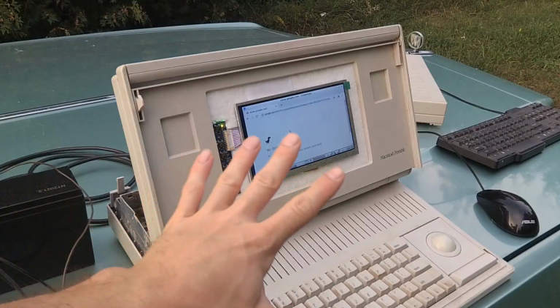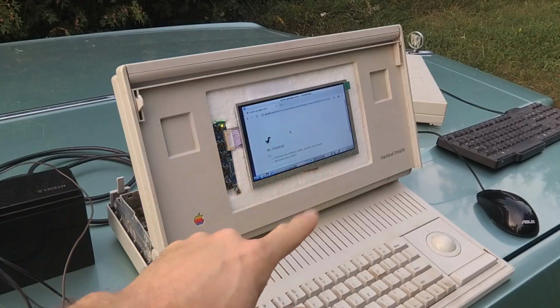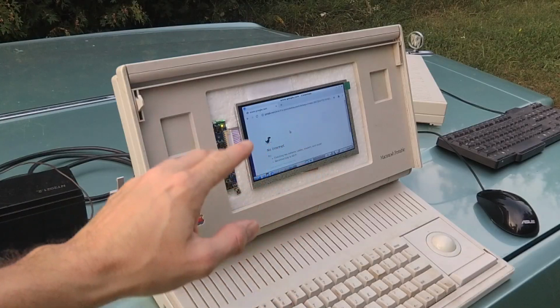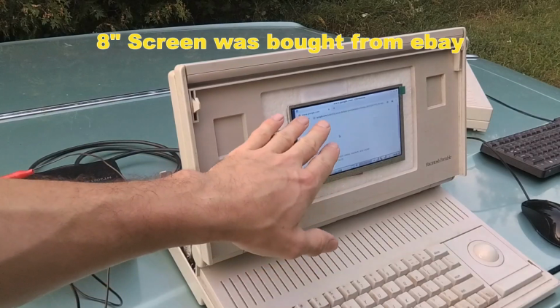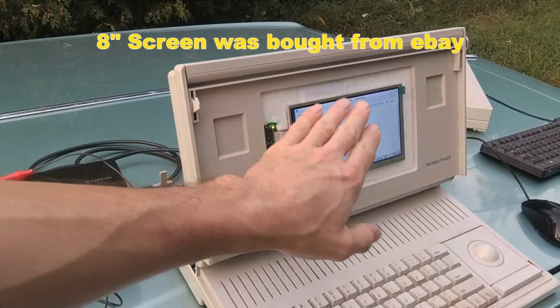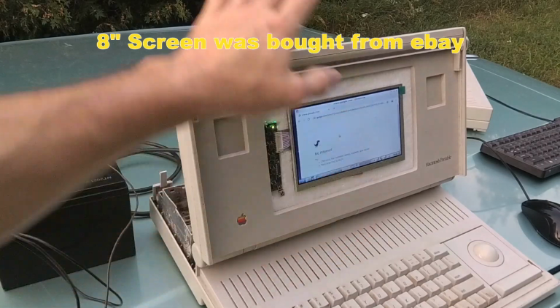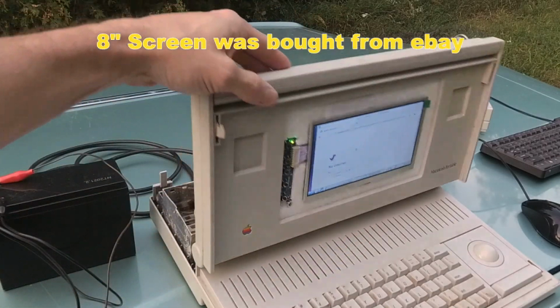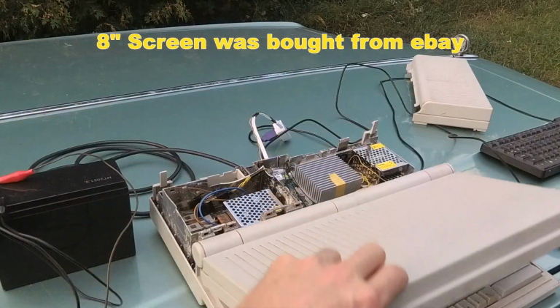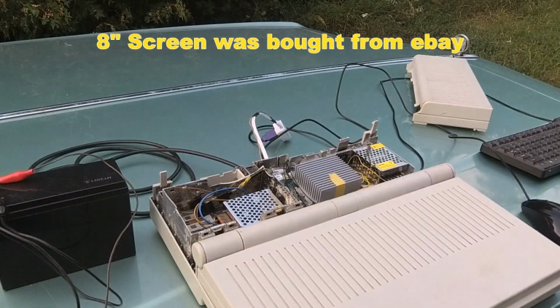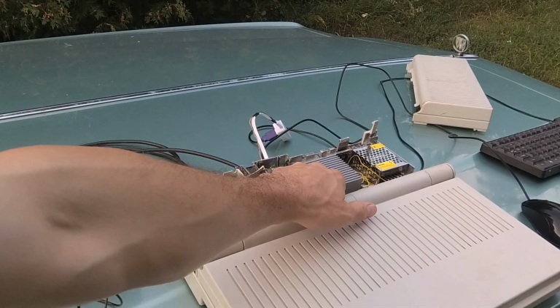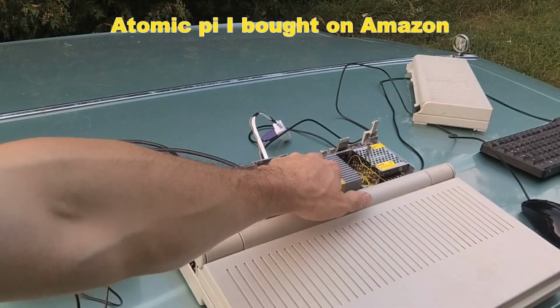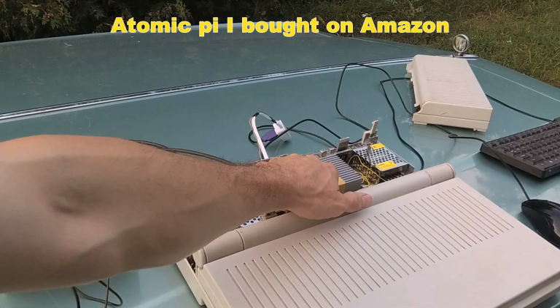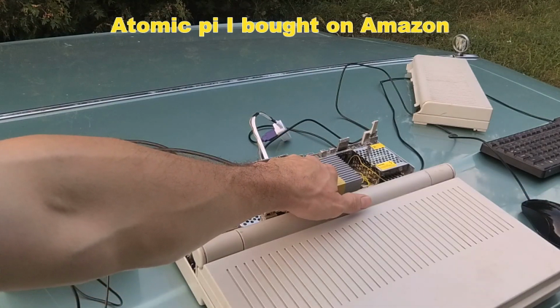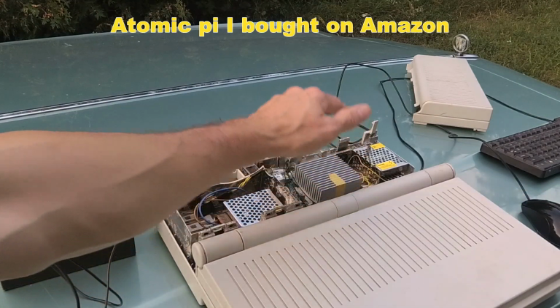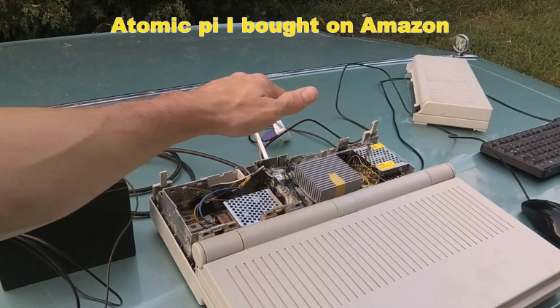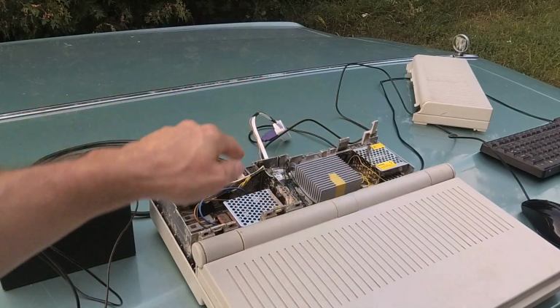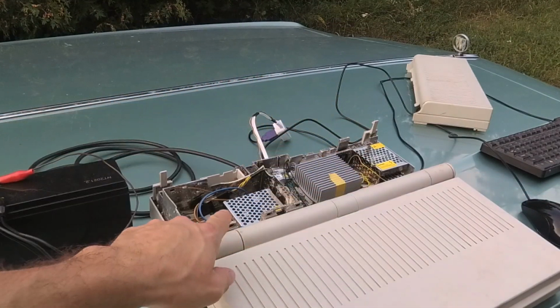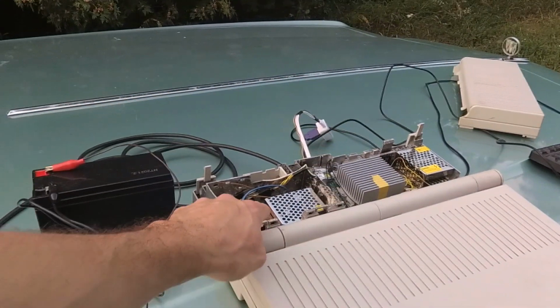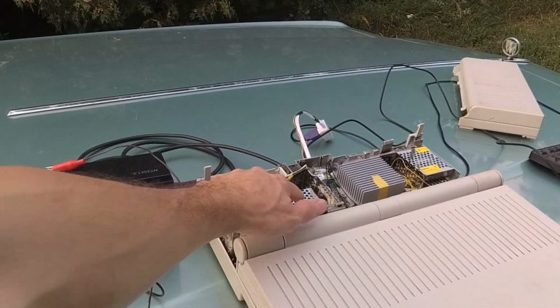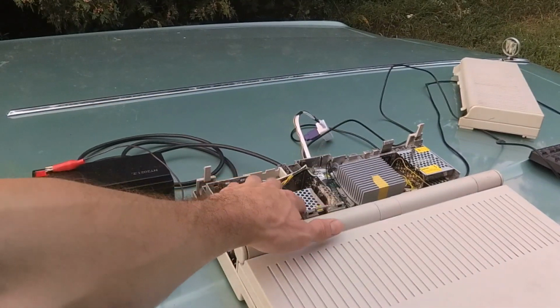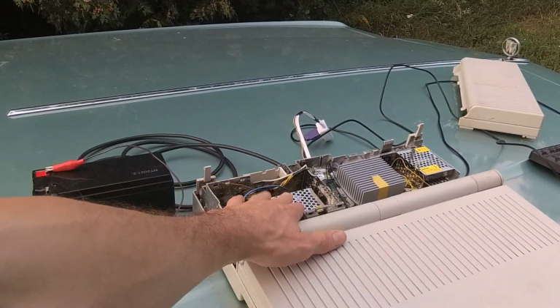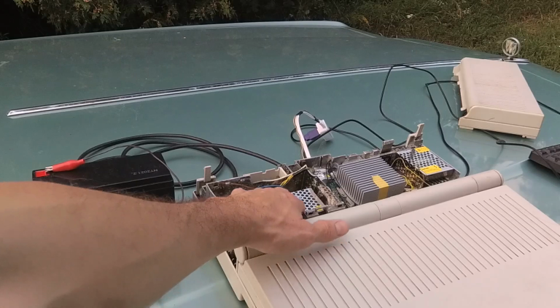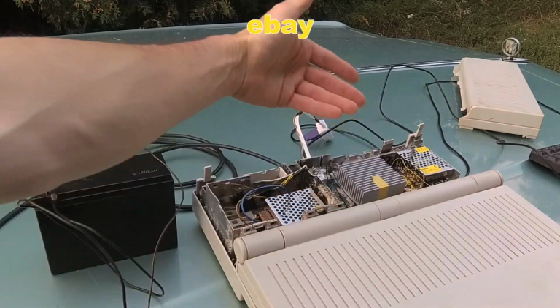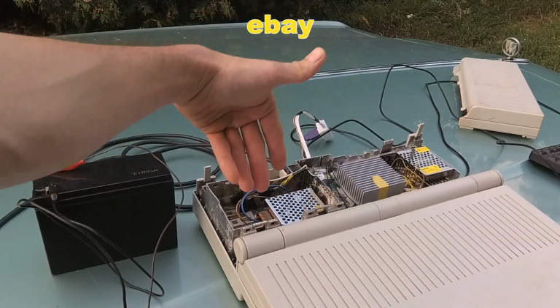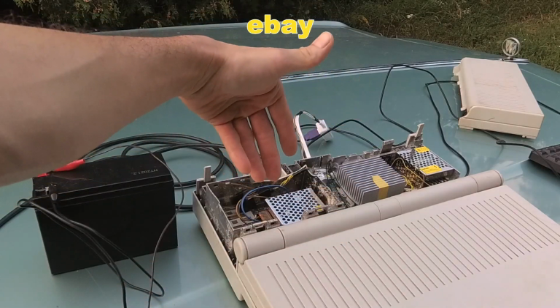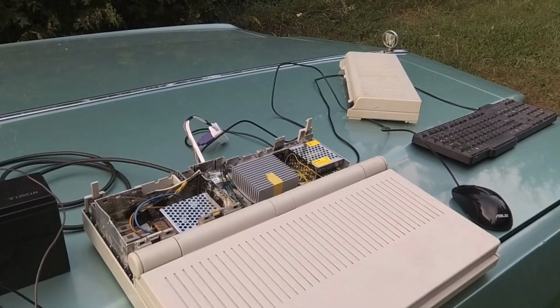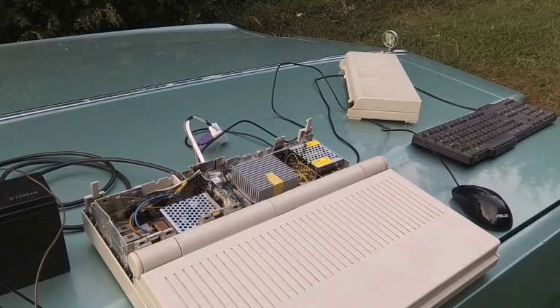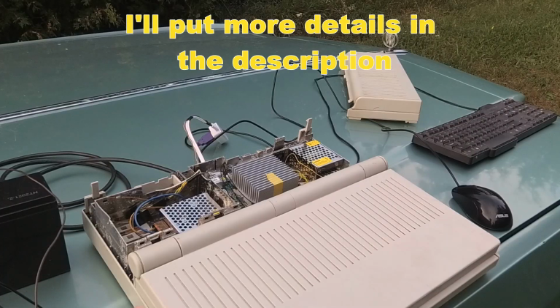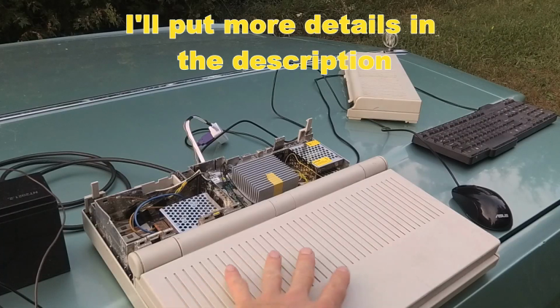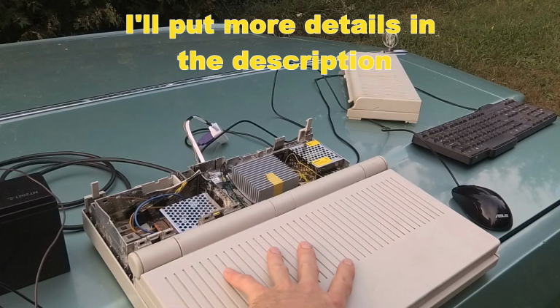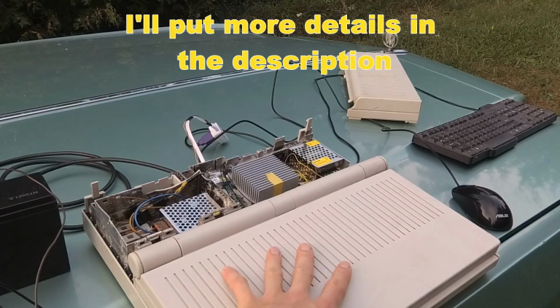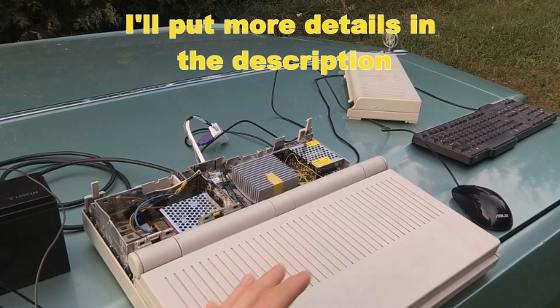As for the cost of the computer: the screen was maybe about $25, the Atomic Pi was maybe $50, and these little power supplies — you can get them for $5 to $6. It's a fairly cheap and fun project to put together.